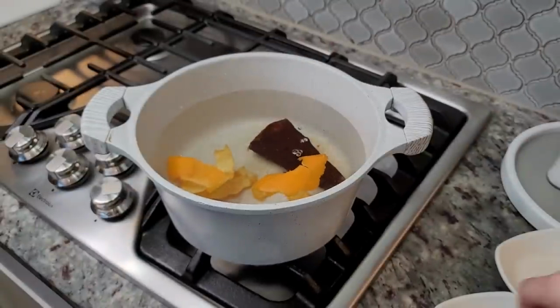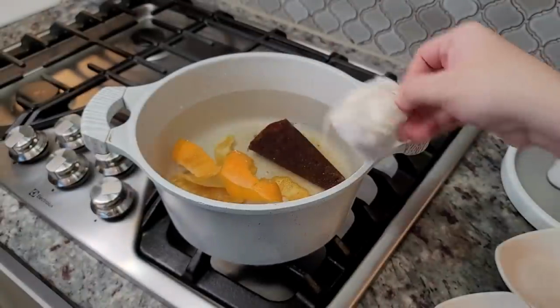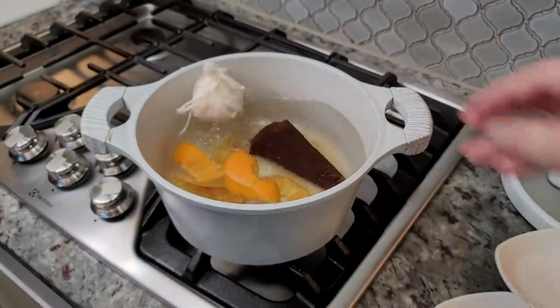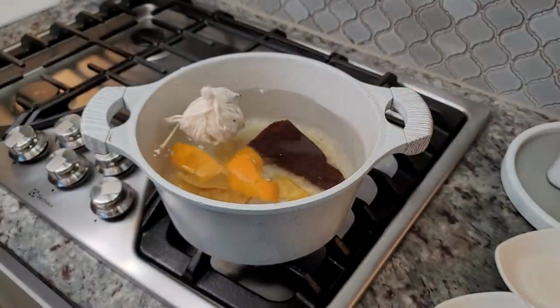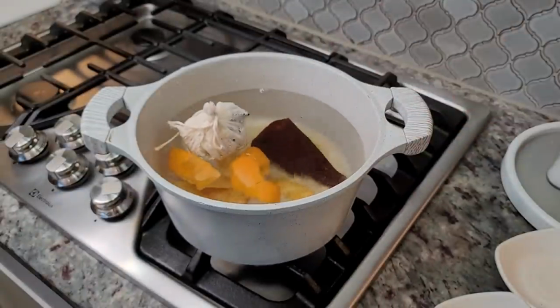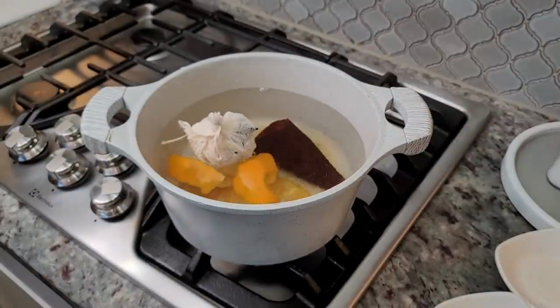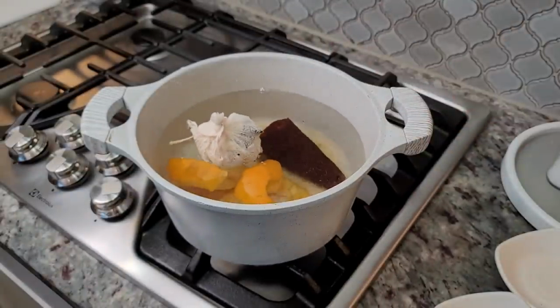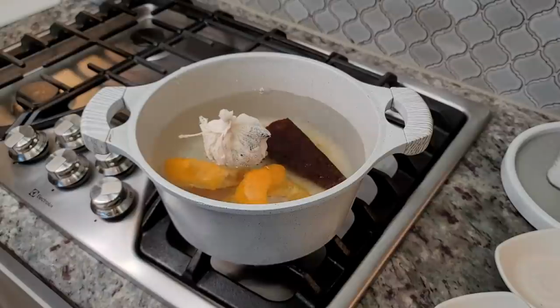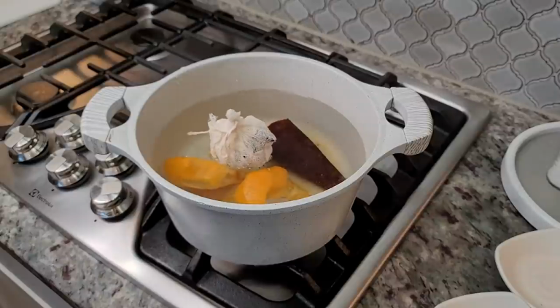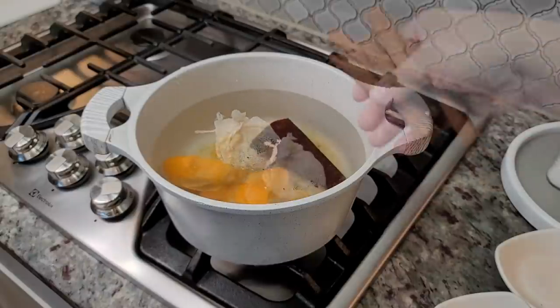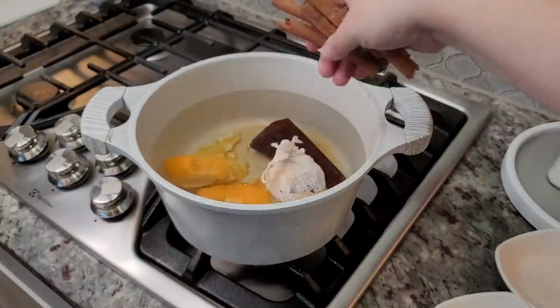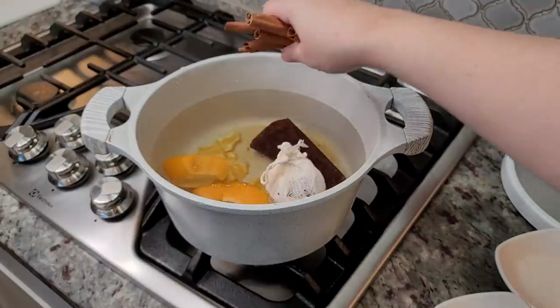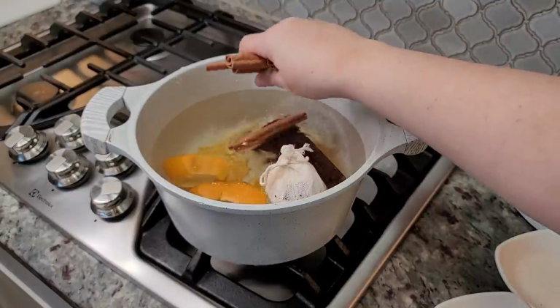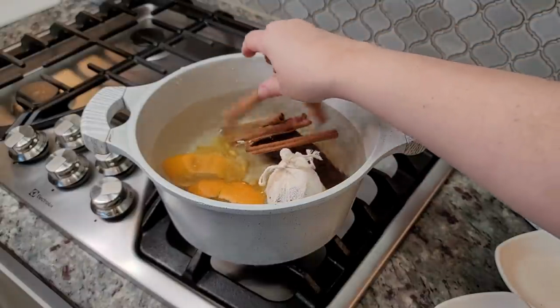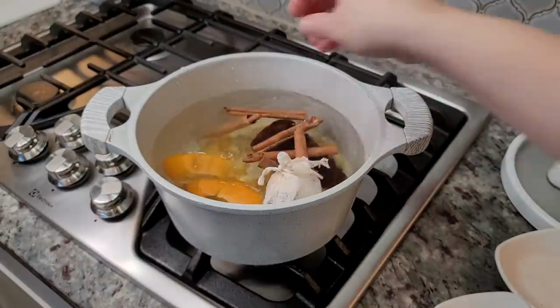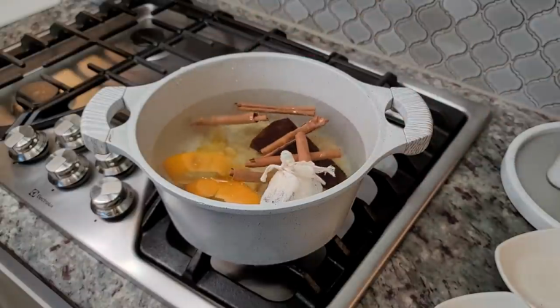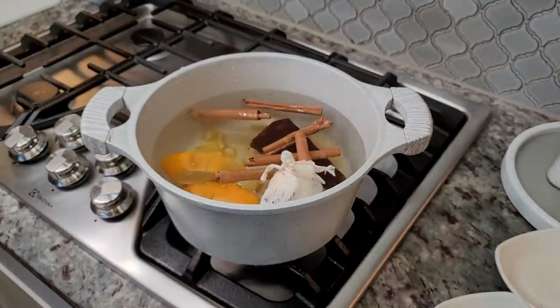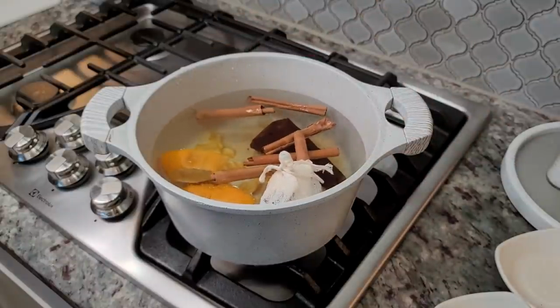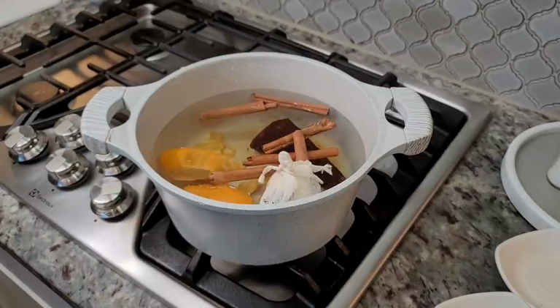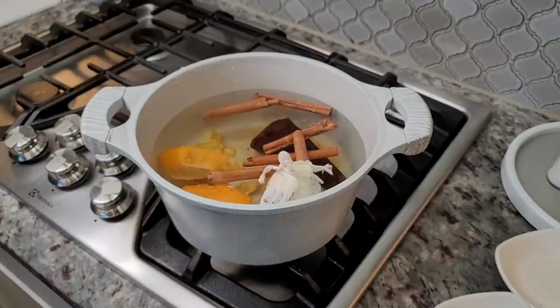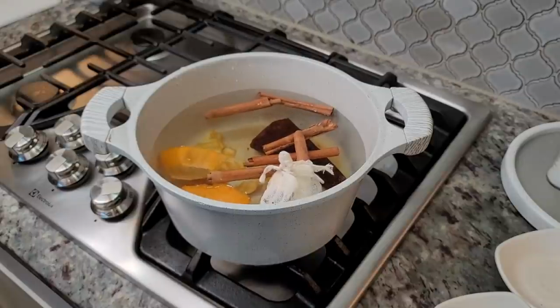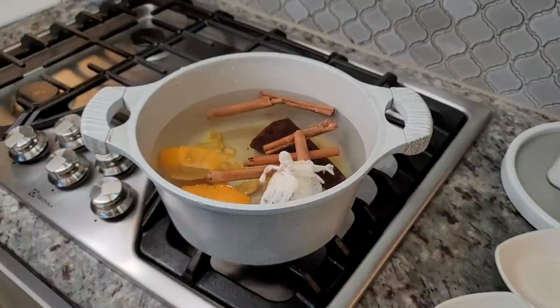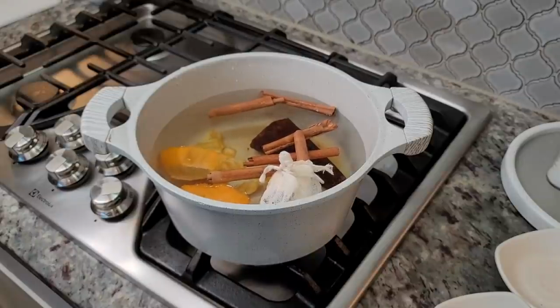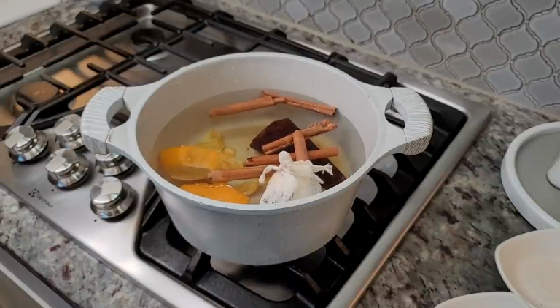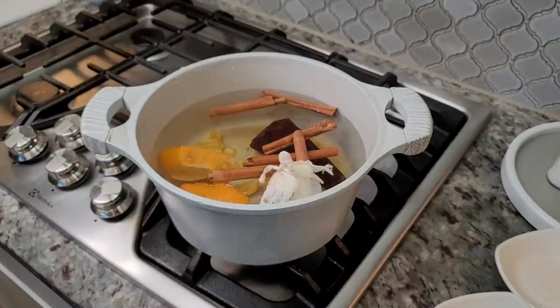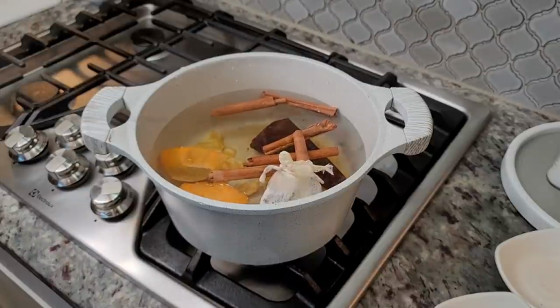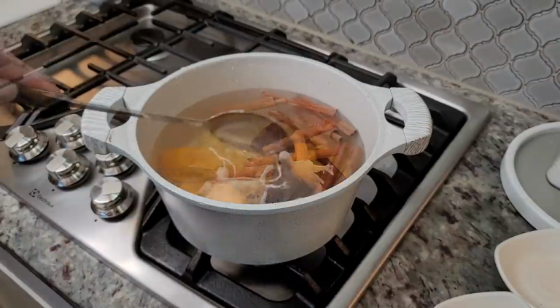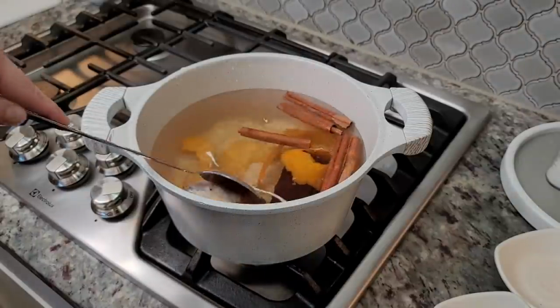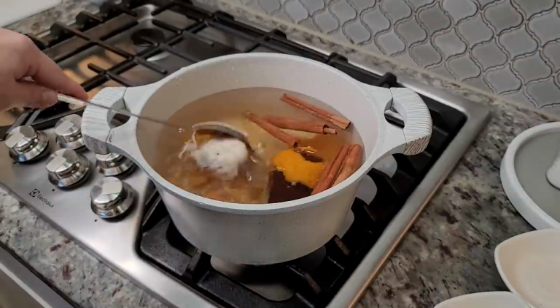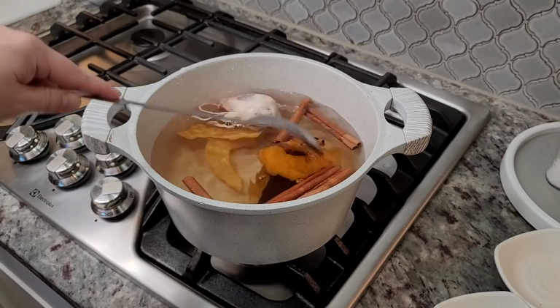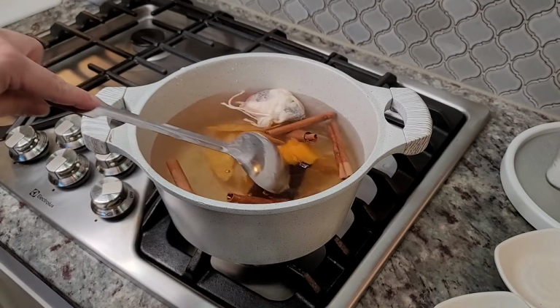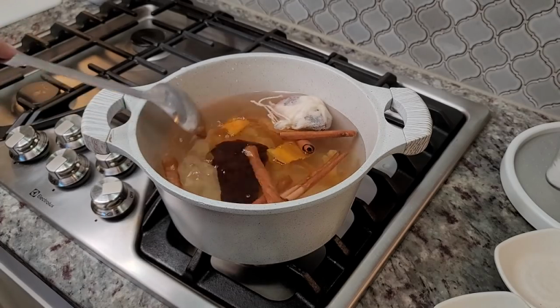Here I have my jamaica bundled in some cheesecloth, and I'm going to add my 5 cinnamon sticks. I'm going to dissolve the piloncillo, and then I'm going to add the rest of my ingredients.